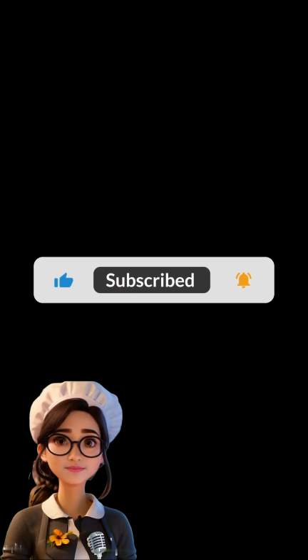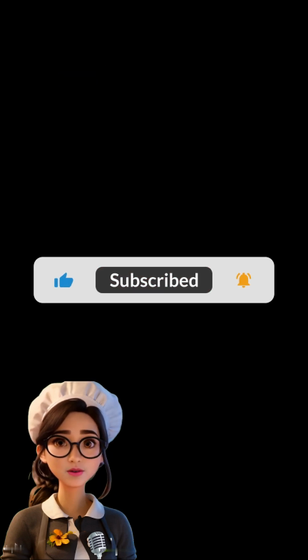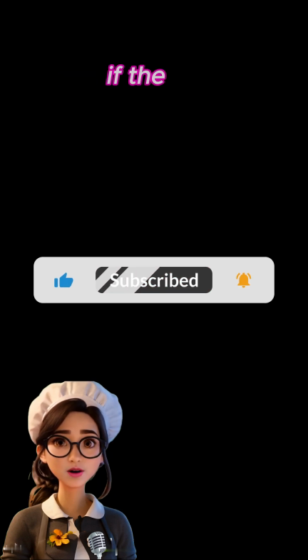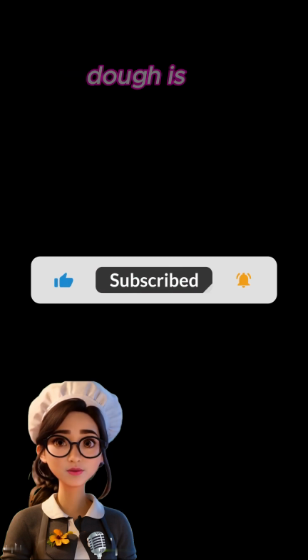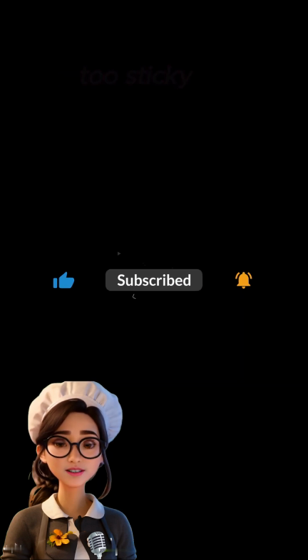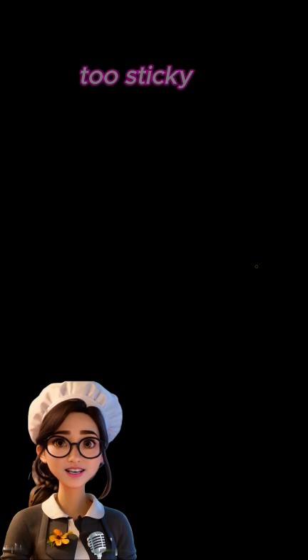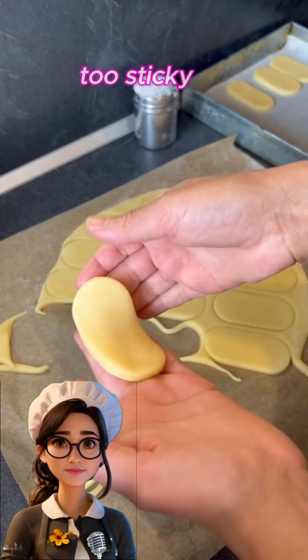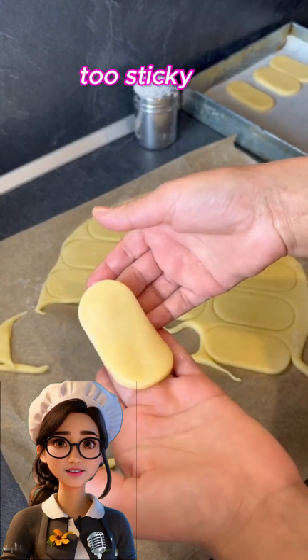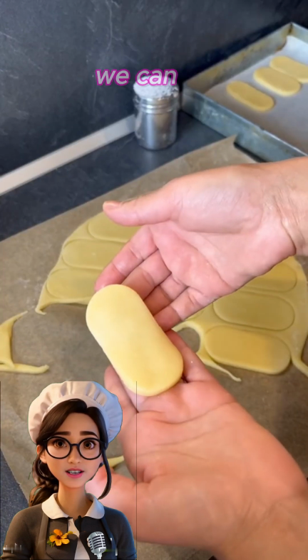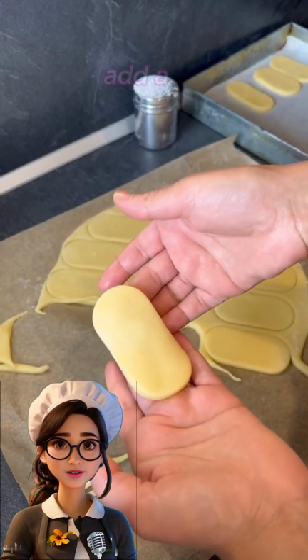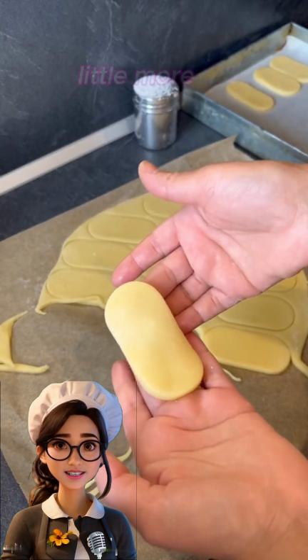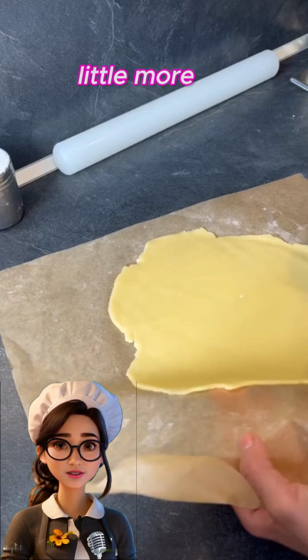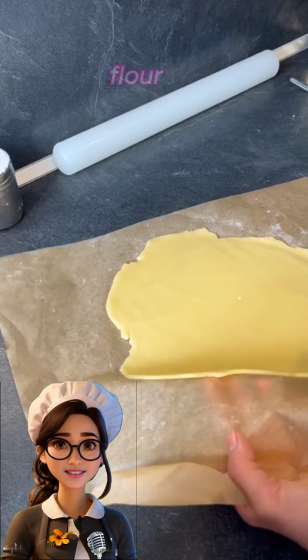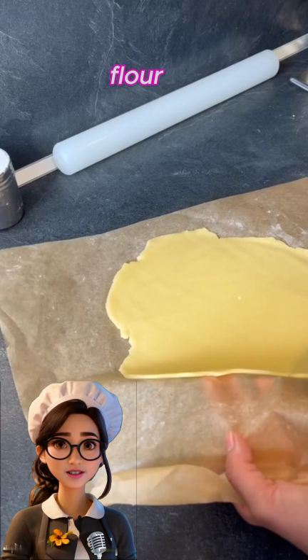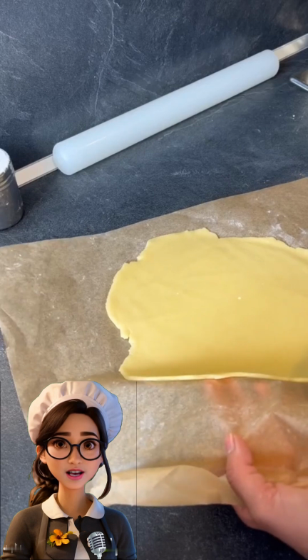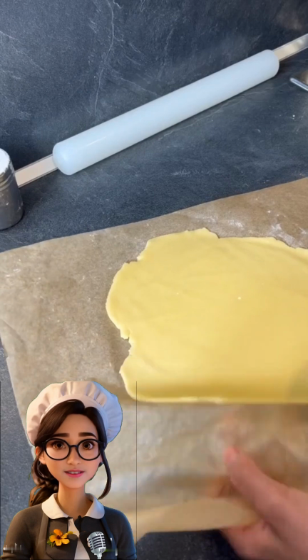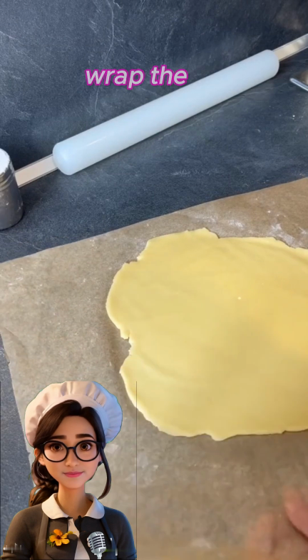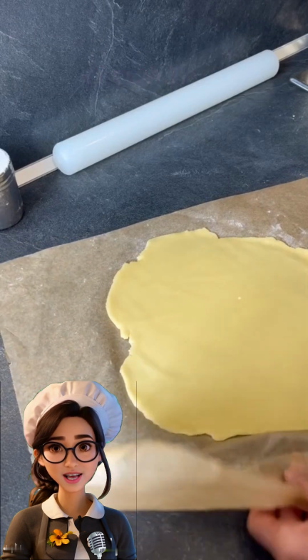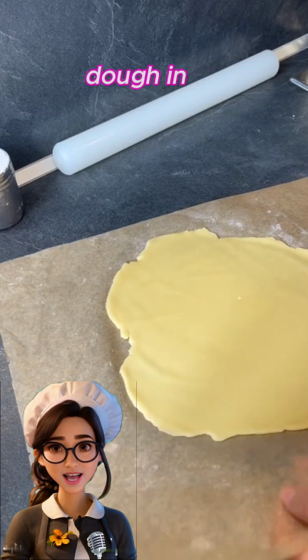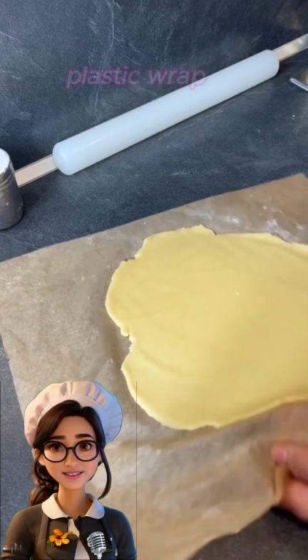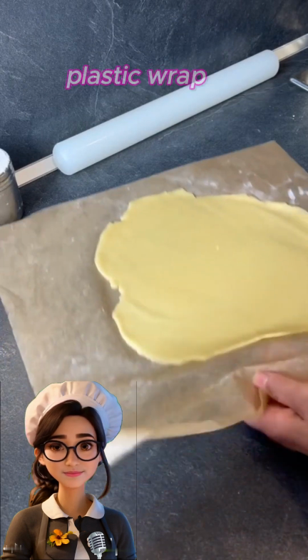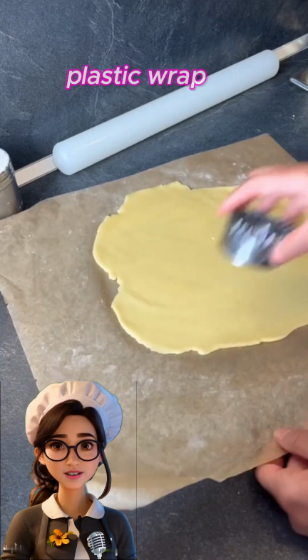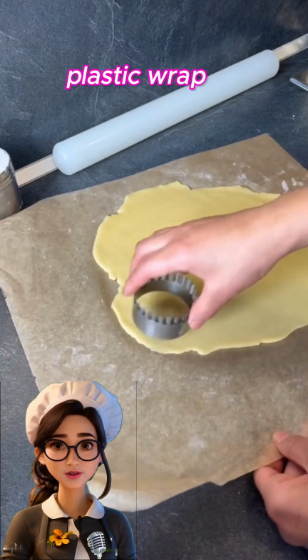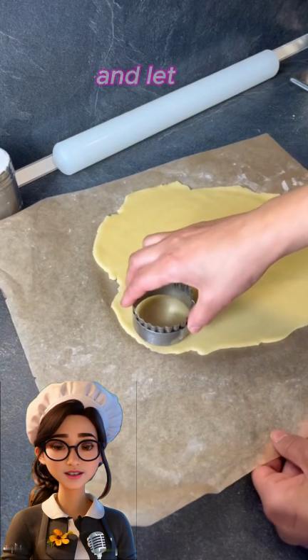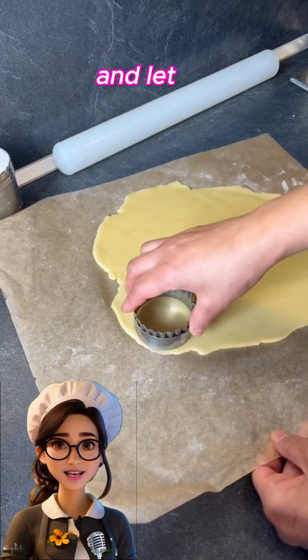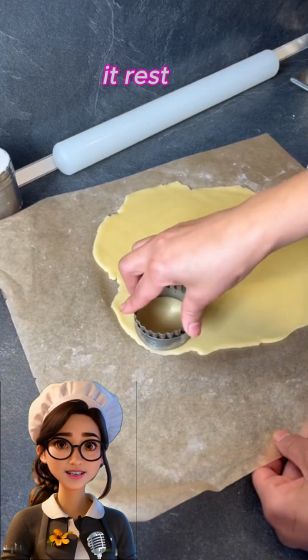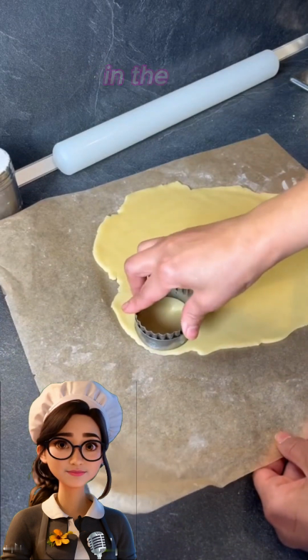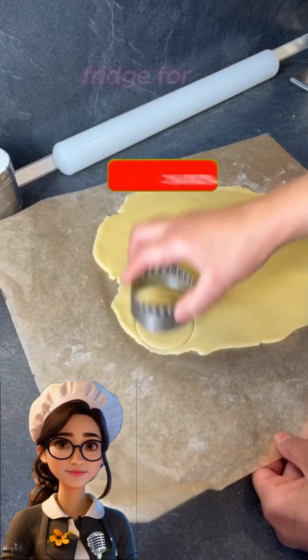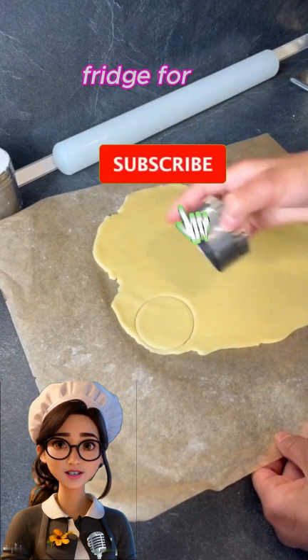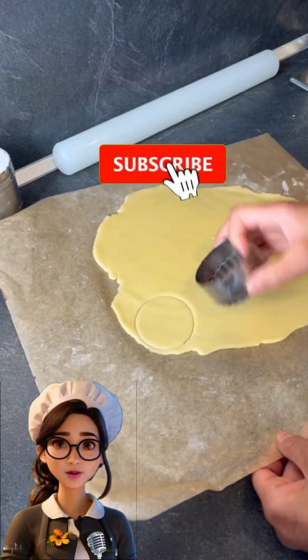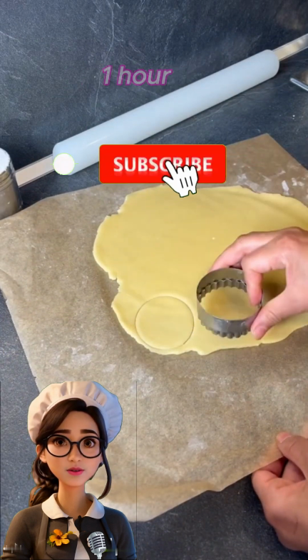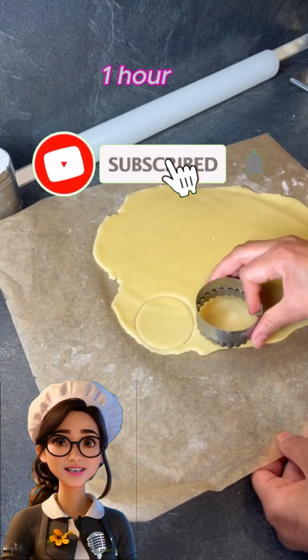If the dough is too sticky, we can add a little more flour. Wrap the dough in plastic wrap and let it rest in the fridge for one hour.